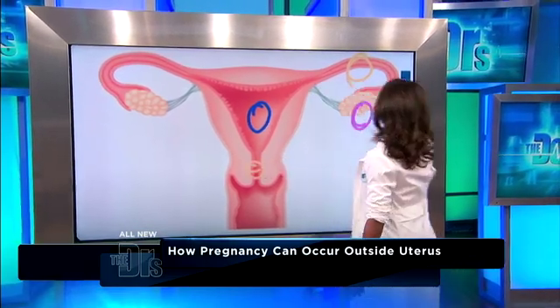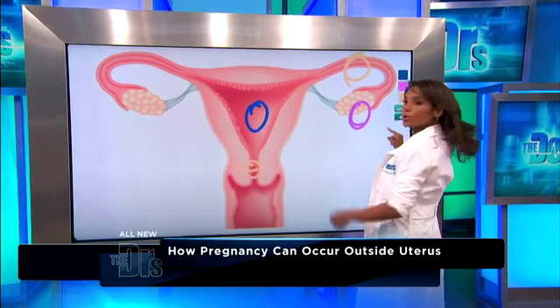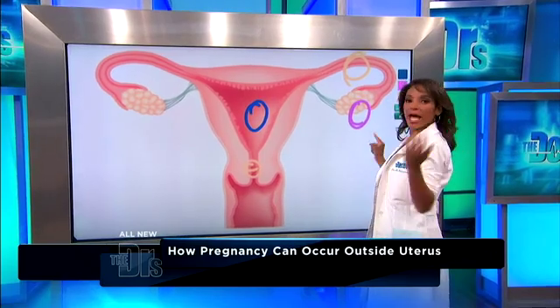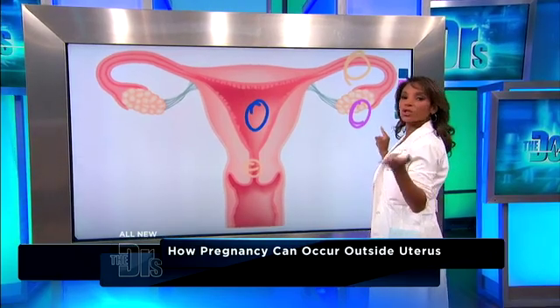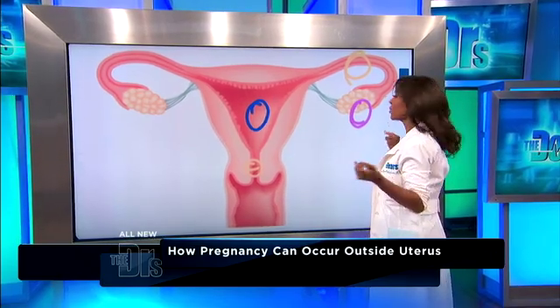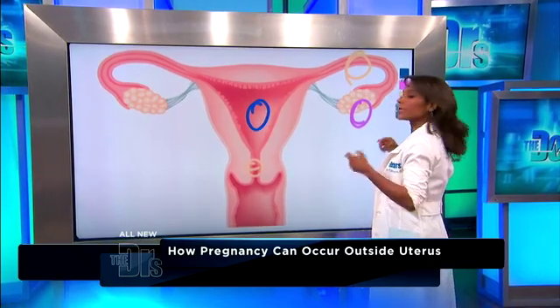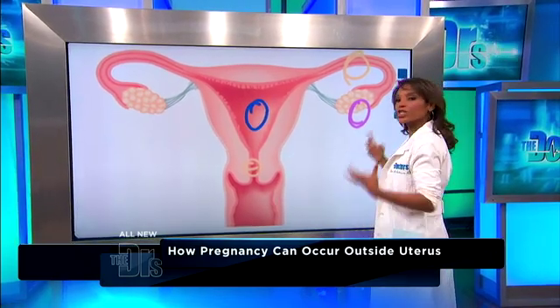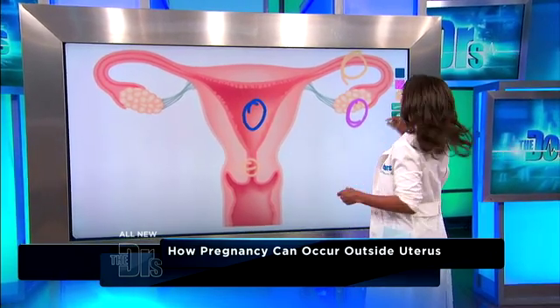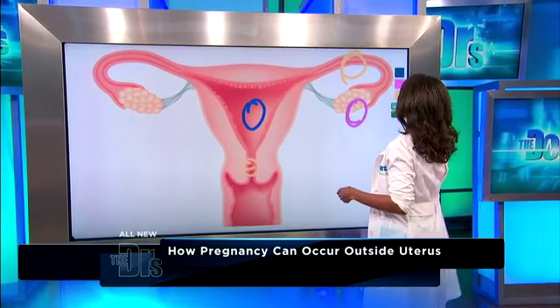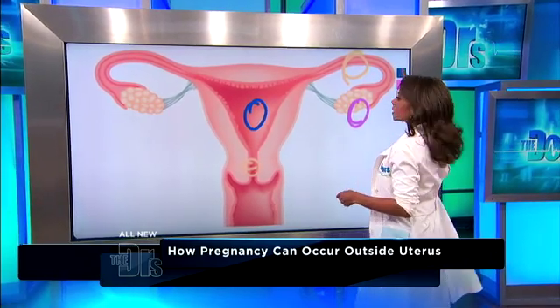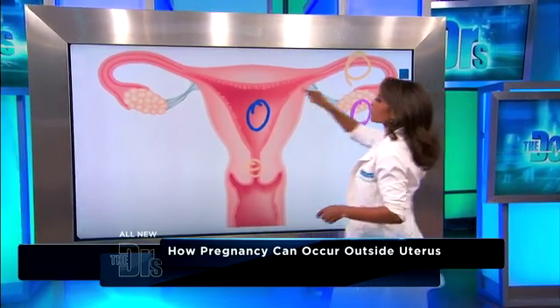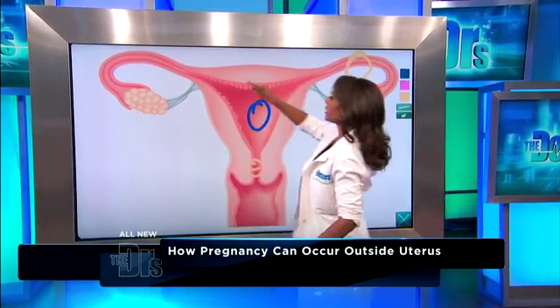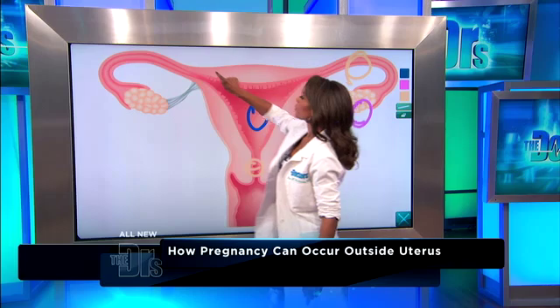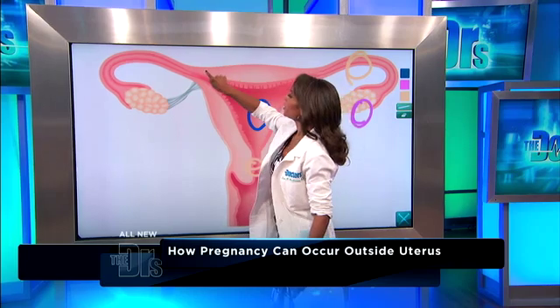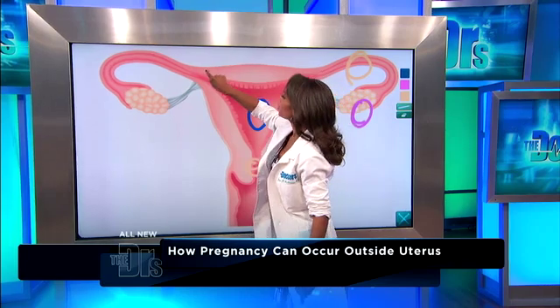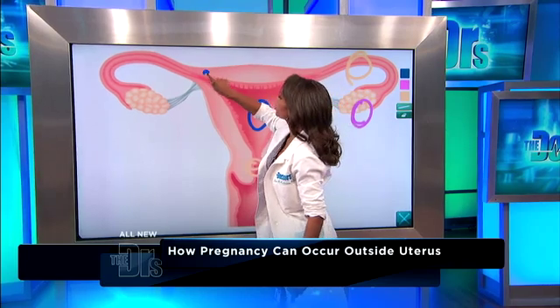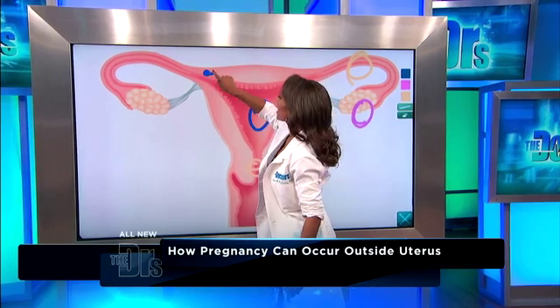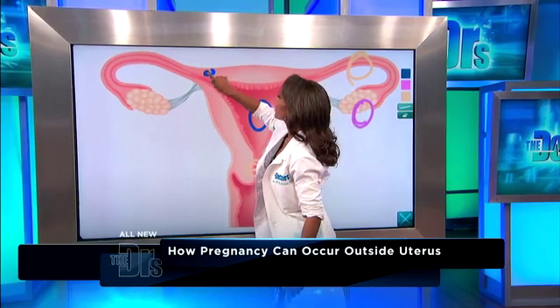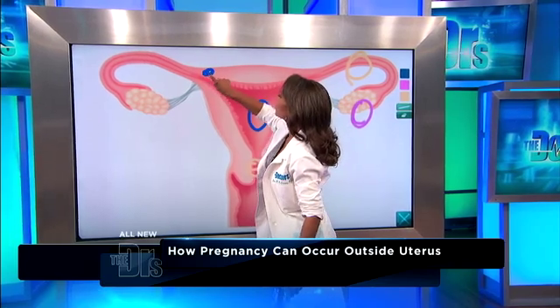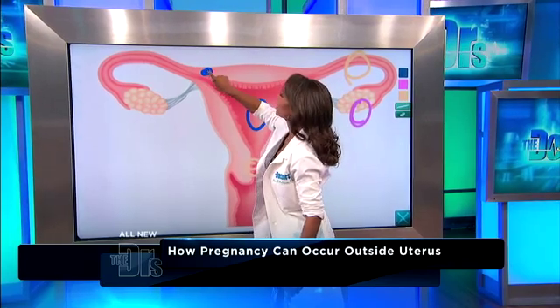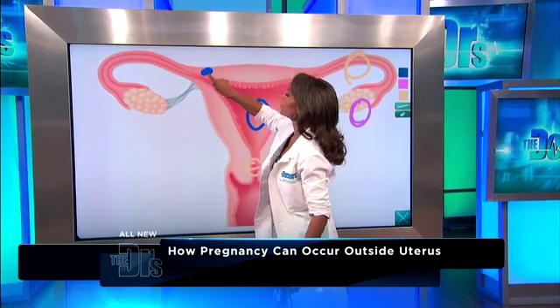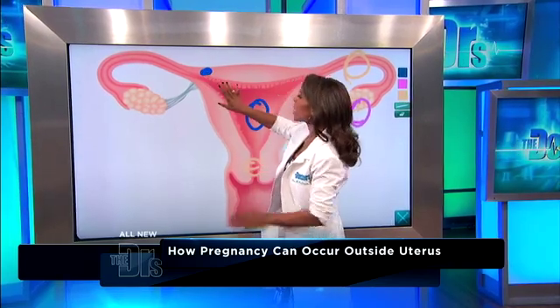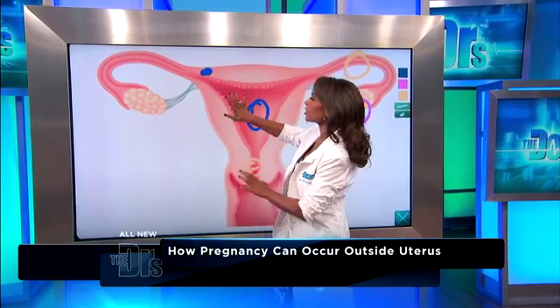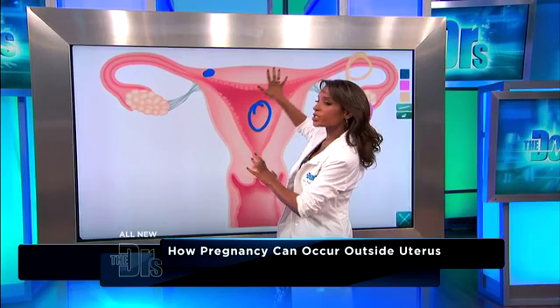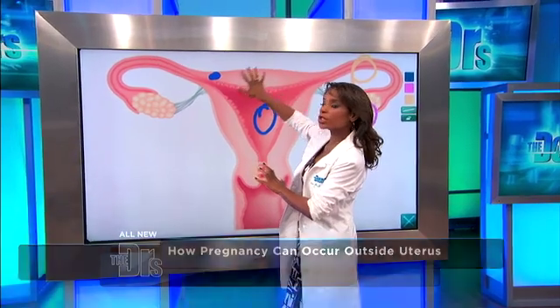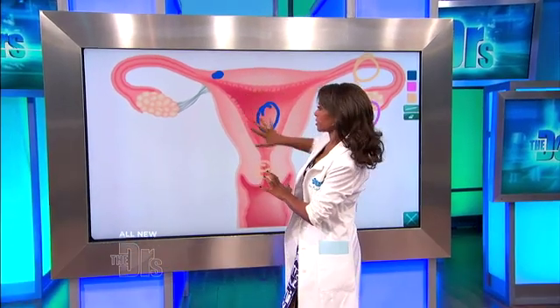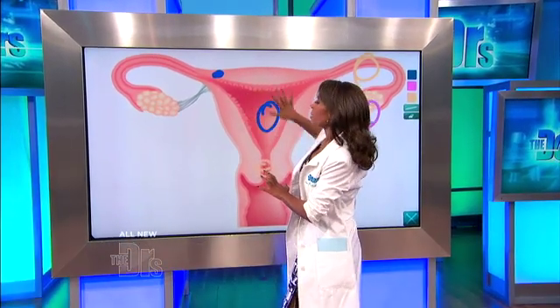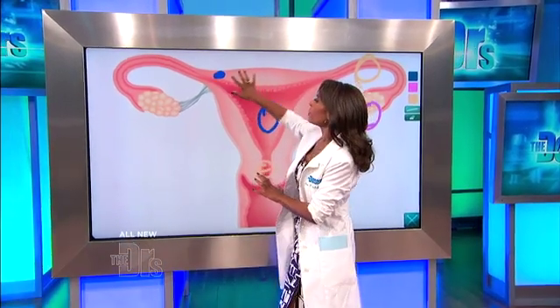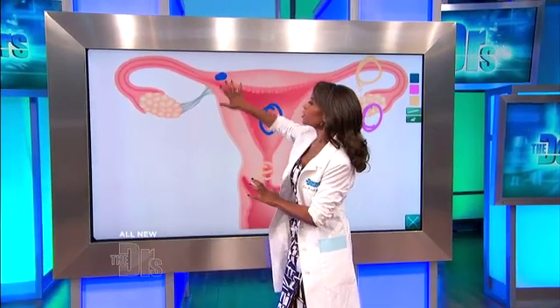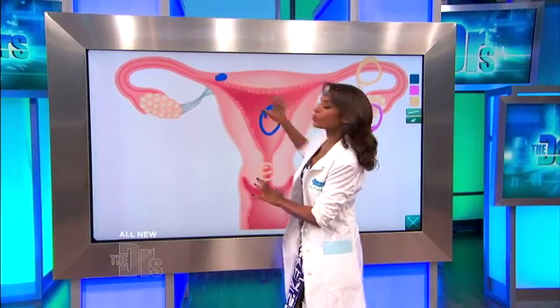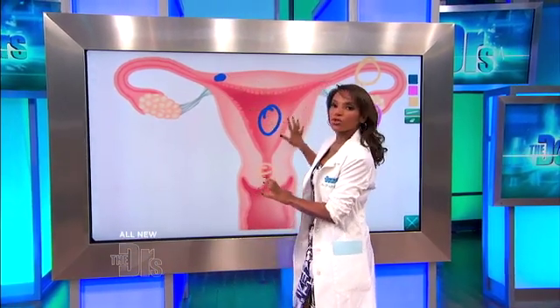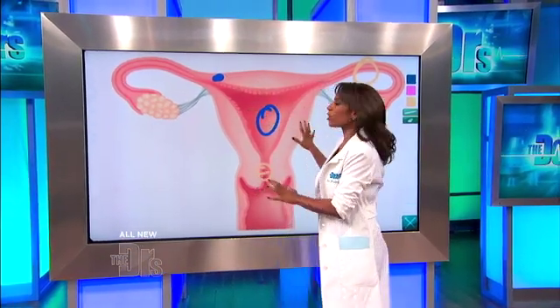What she had was a cornual or interstitial pregnancy, which is right here, by the end of the fallopian tube, and it's kind of in the lining here. This is why it was actually still in the uterus, and why it was actually able to go so far.